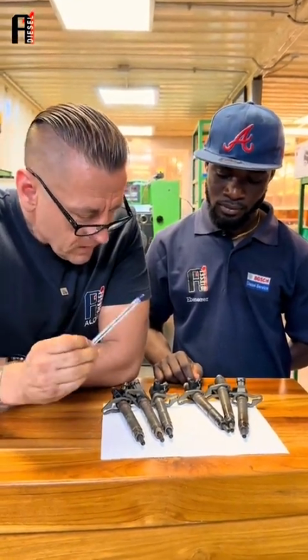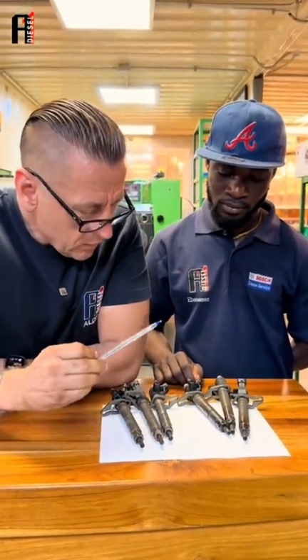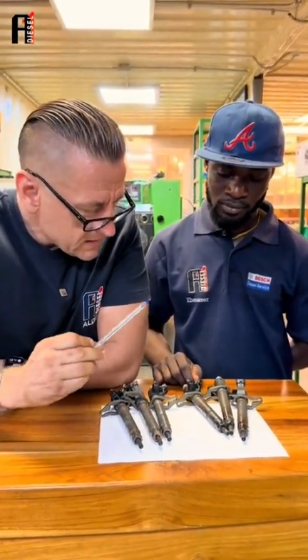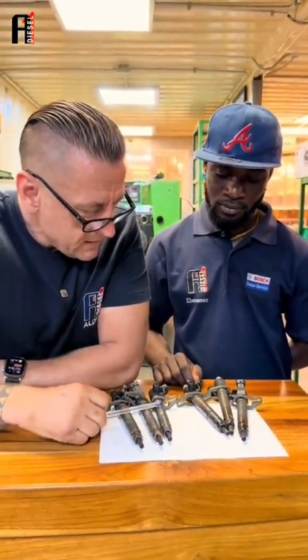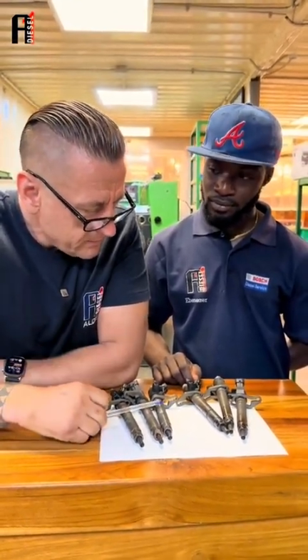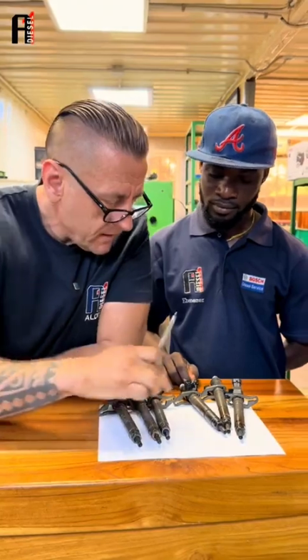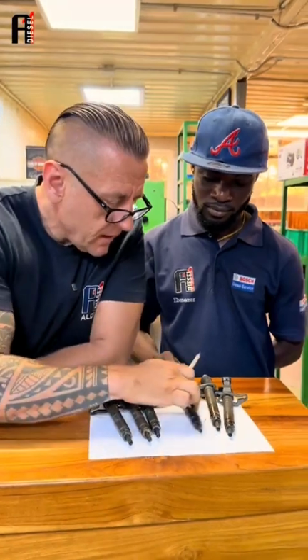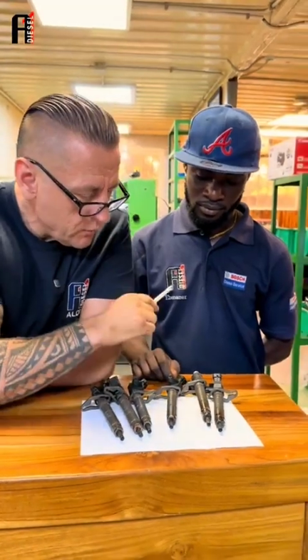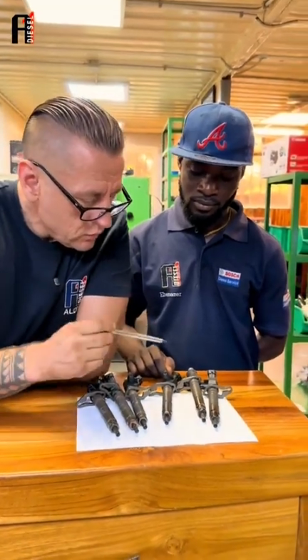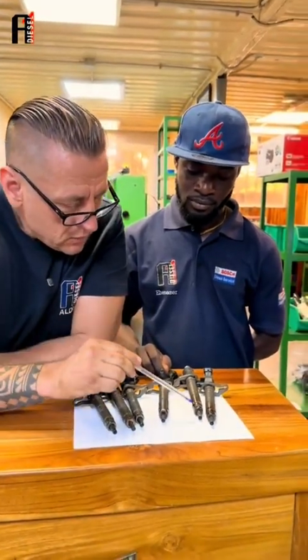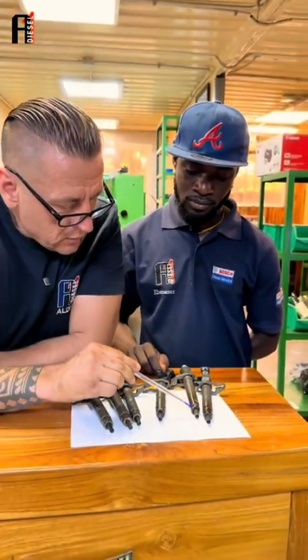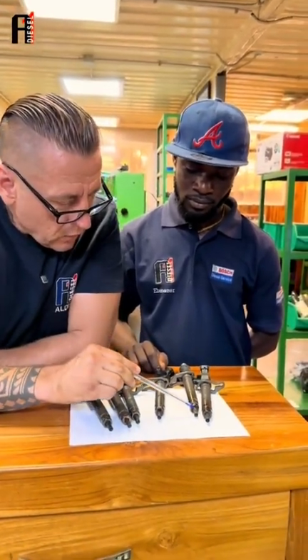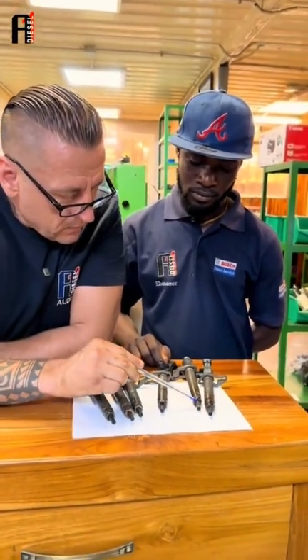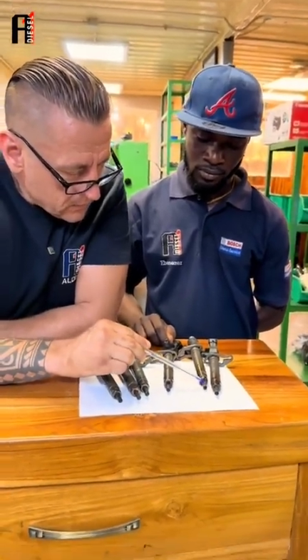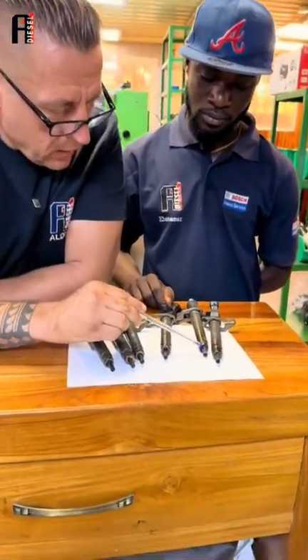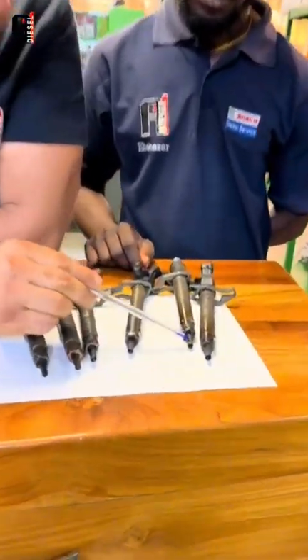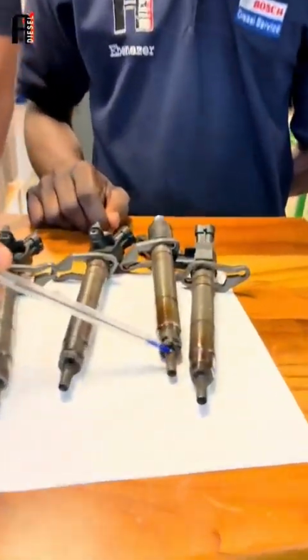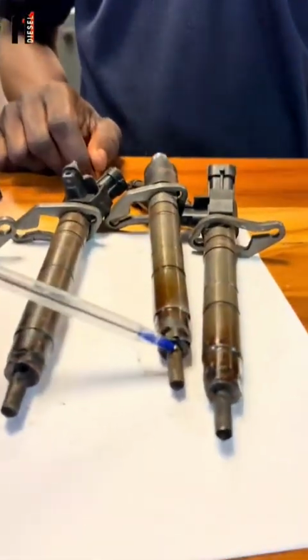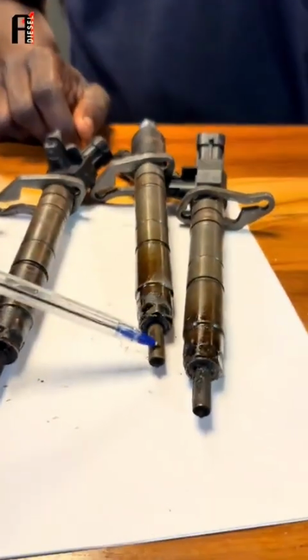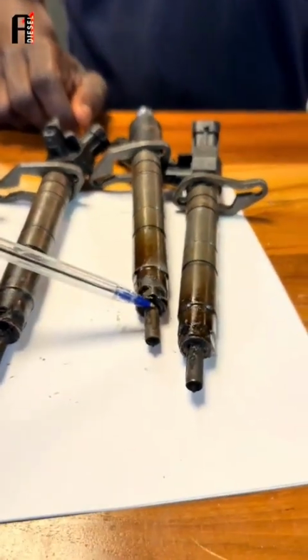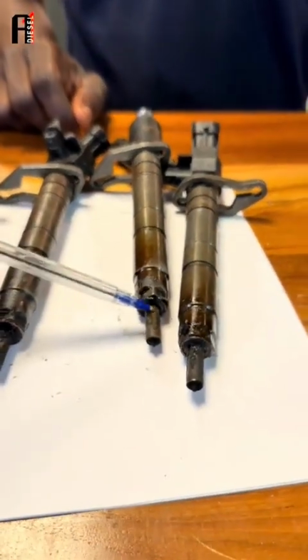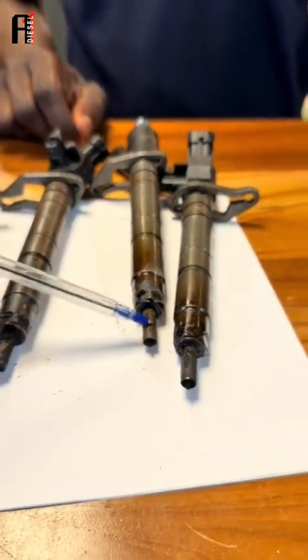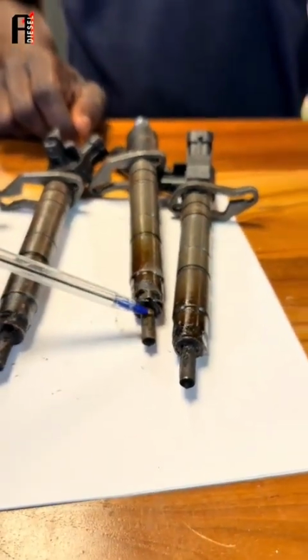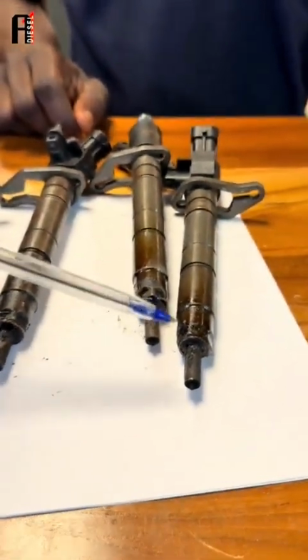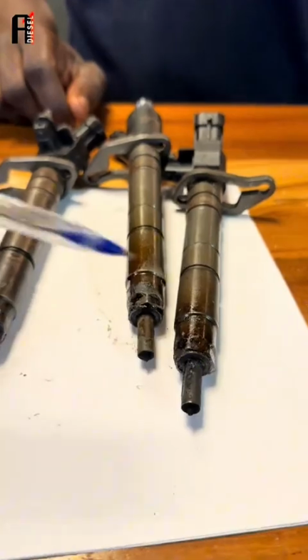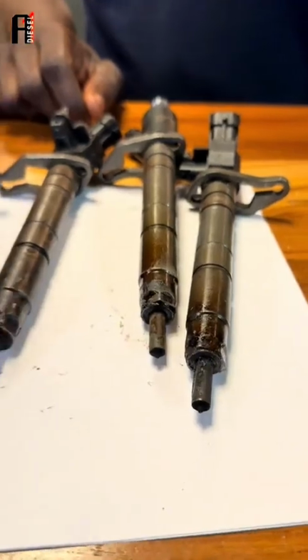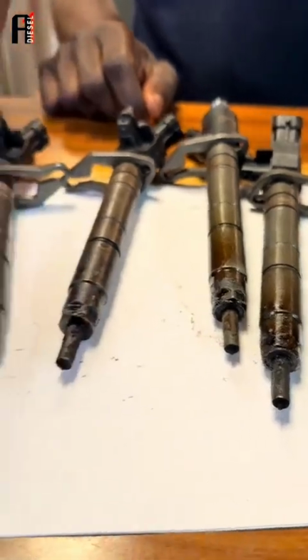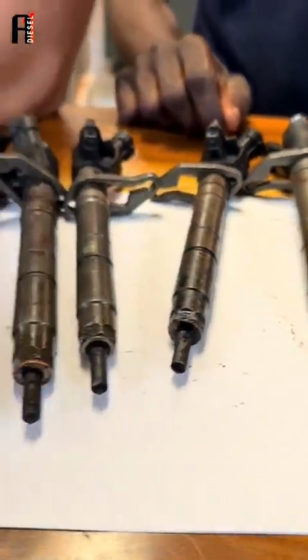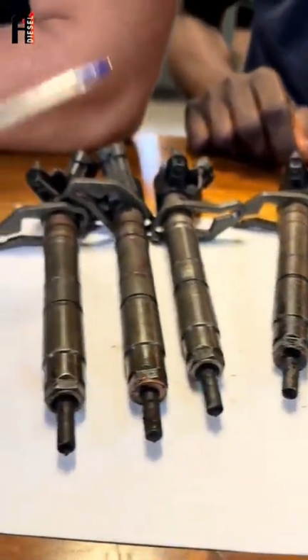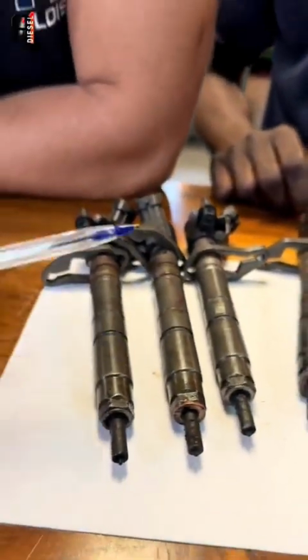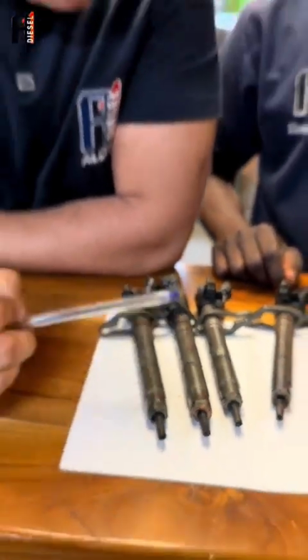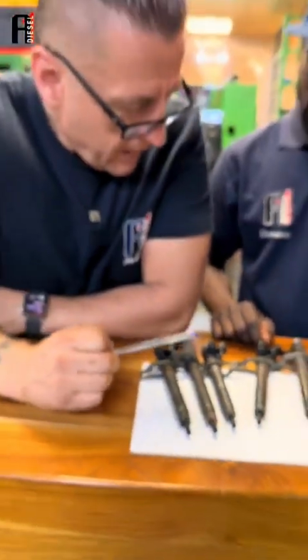Now let's test it then. Yes, I agree with you. From the color of the nozzle, this nozzle looks like only one is firing — one, two, three, four — five is not firing.